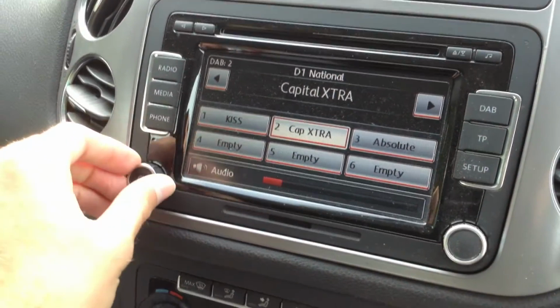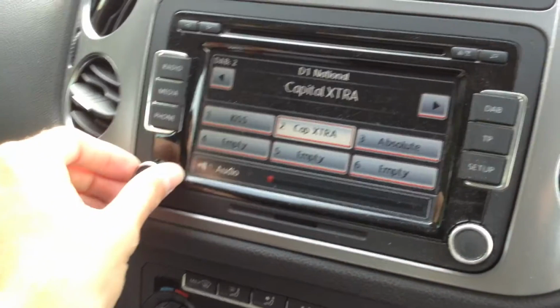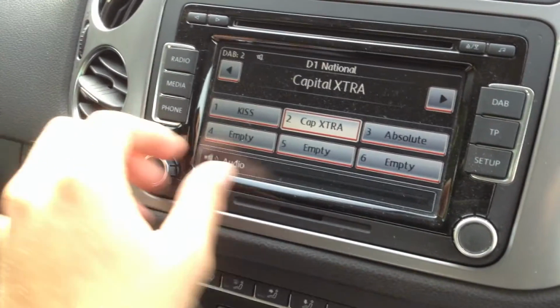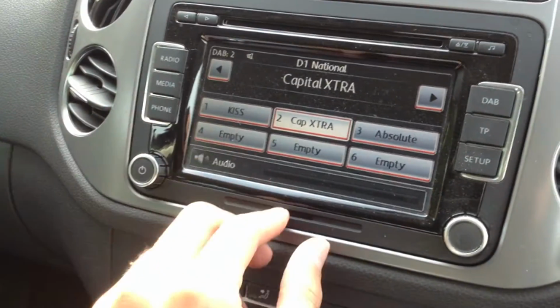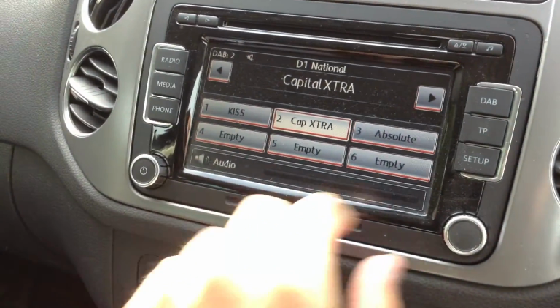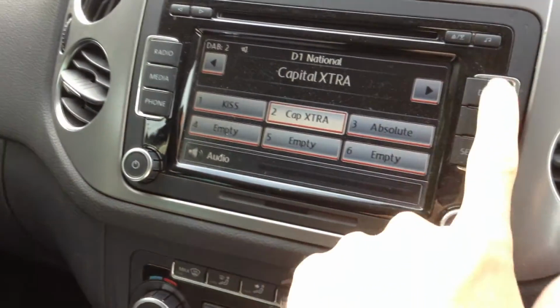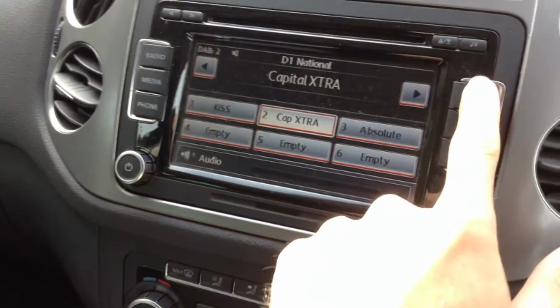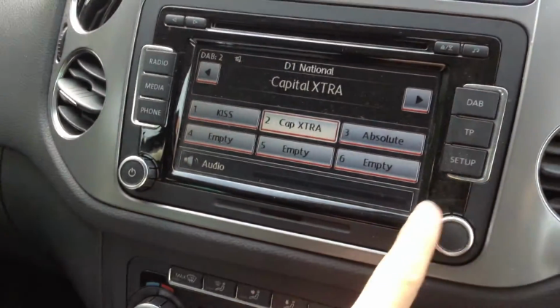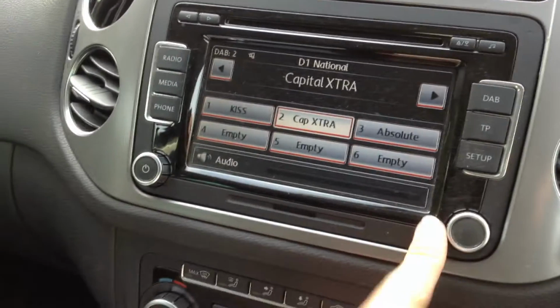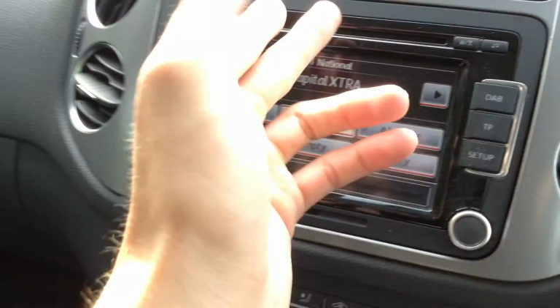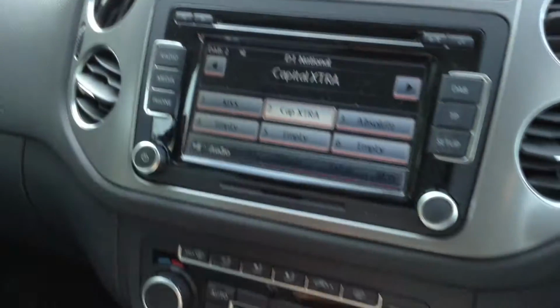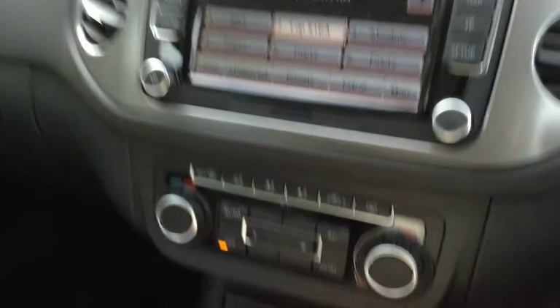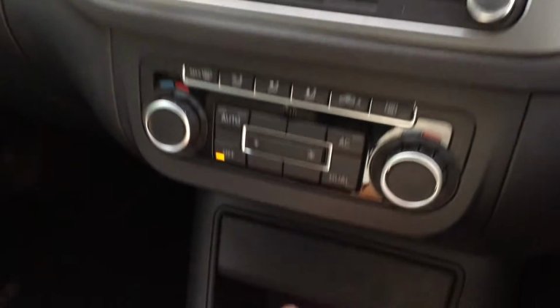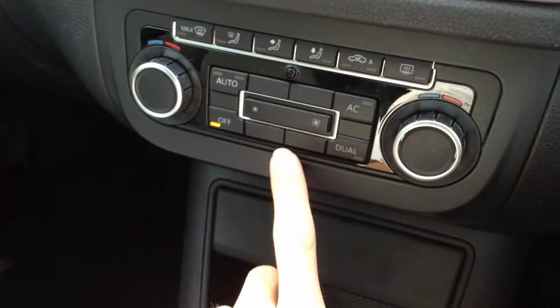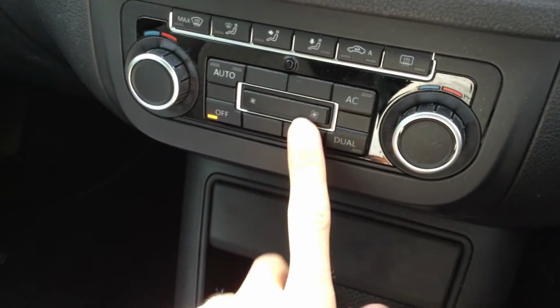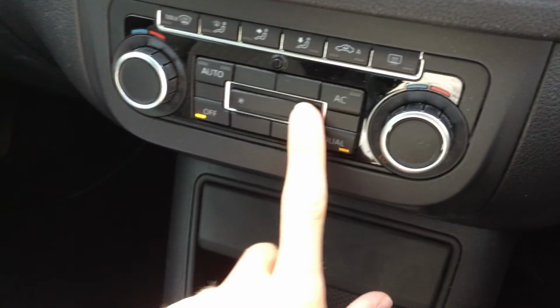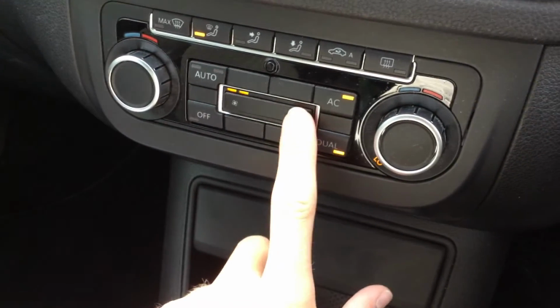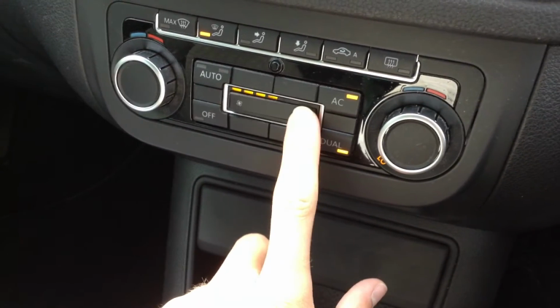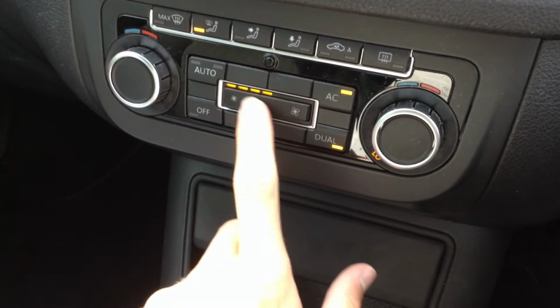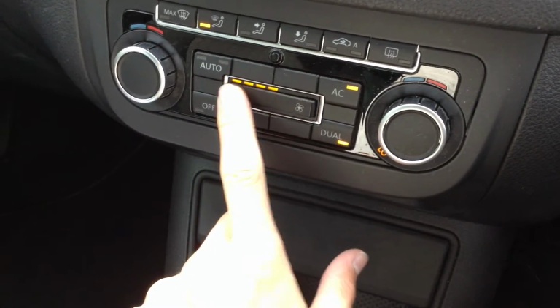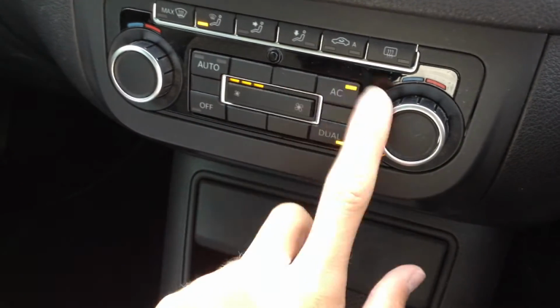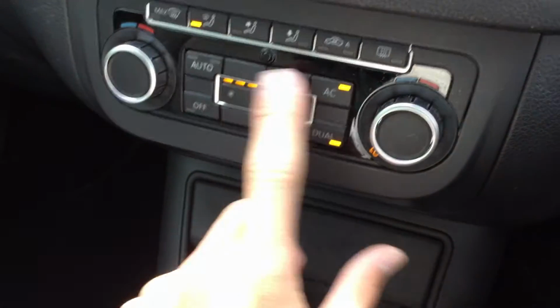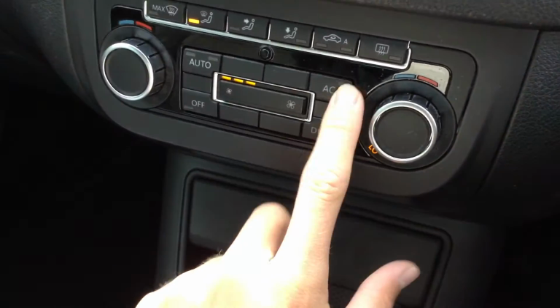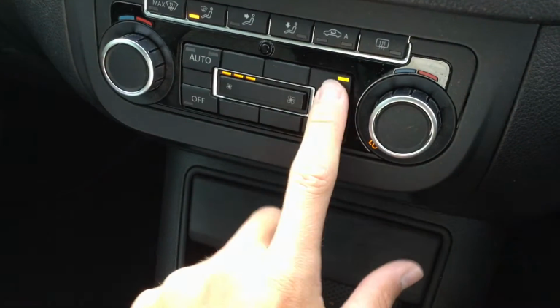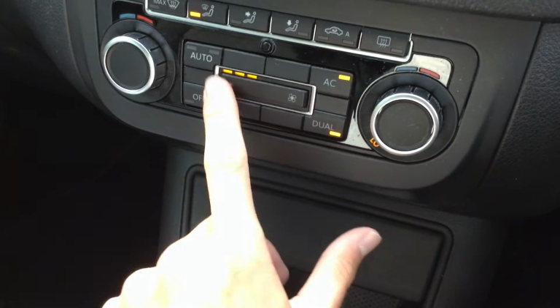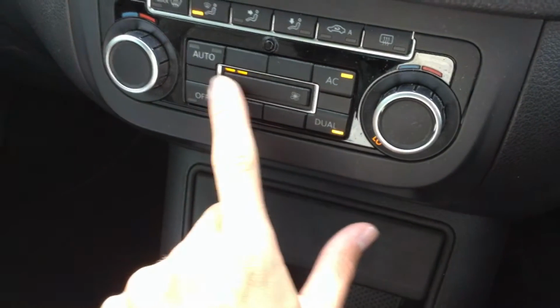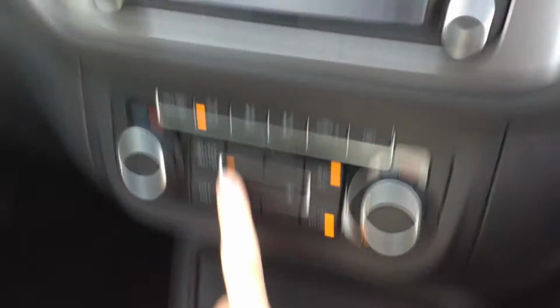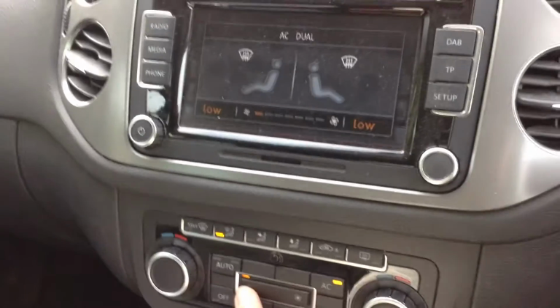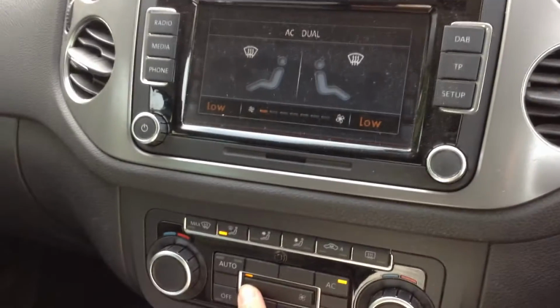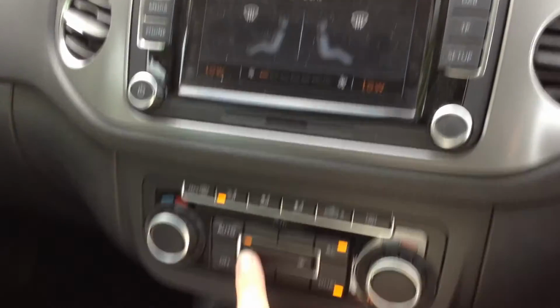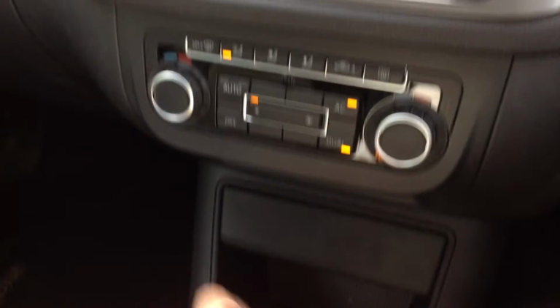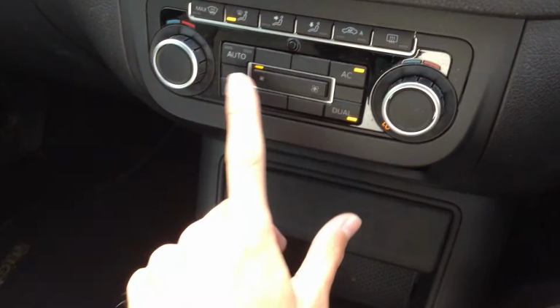No issues at all with the radio - there is a DAB radio as well, and a CD player. No issues at all with the blowers, they're working fine. Air conditioning comes out lovely and cold, so again all in good working order.